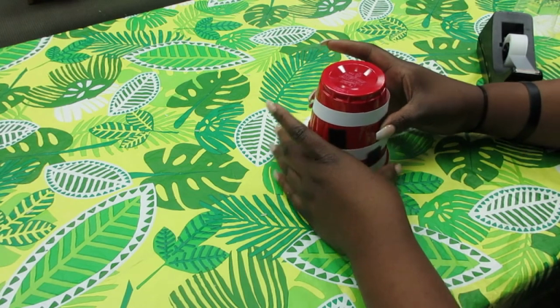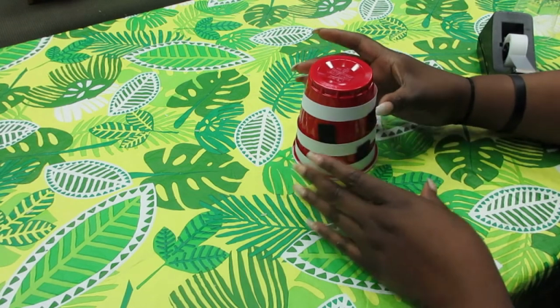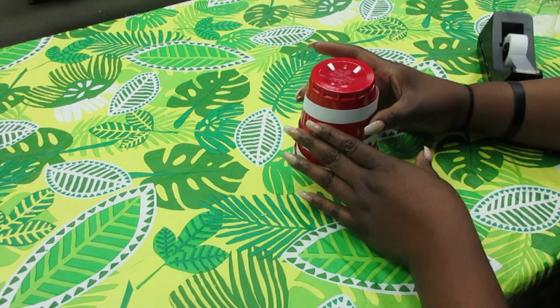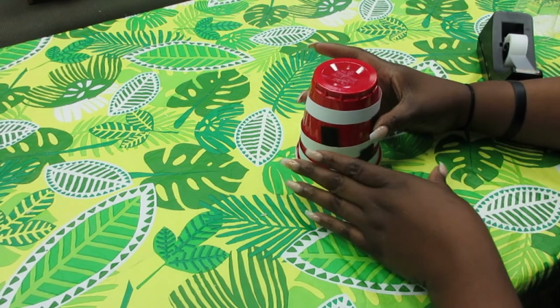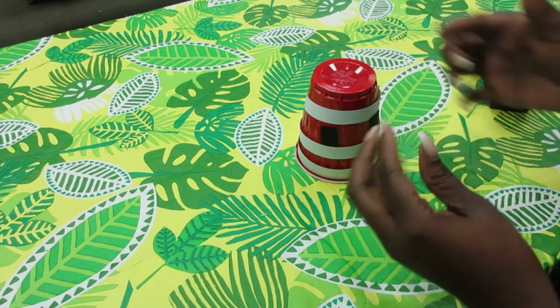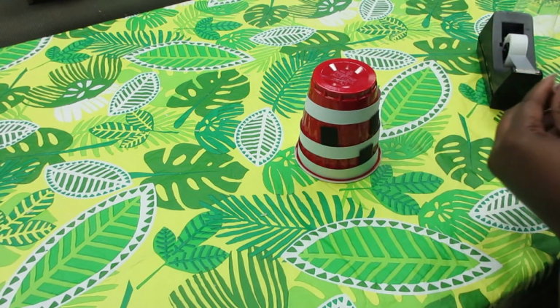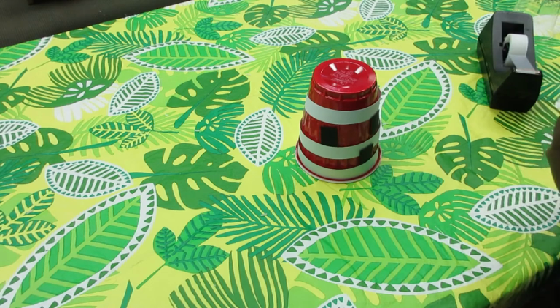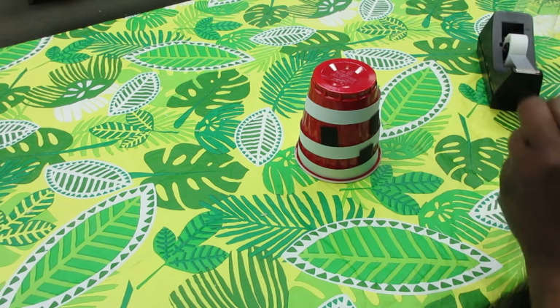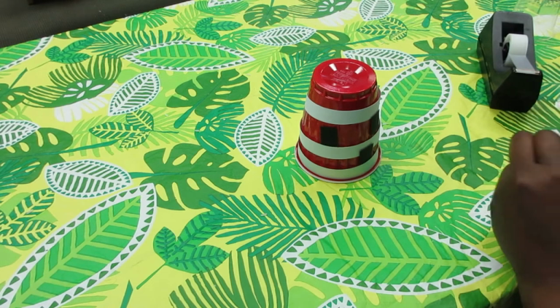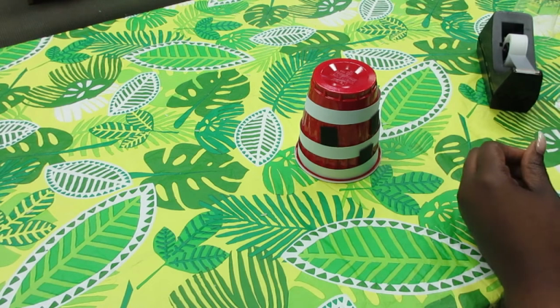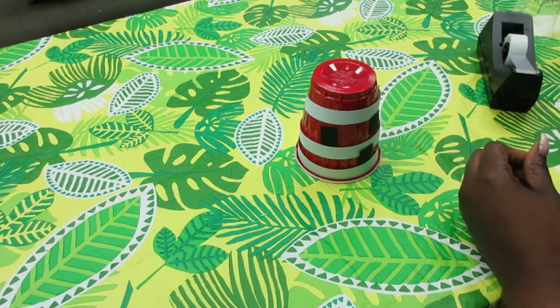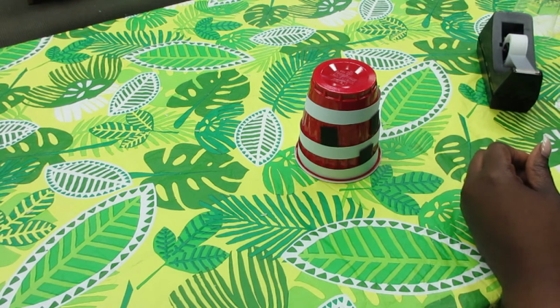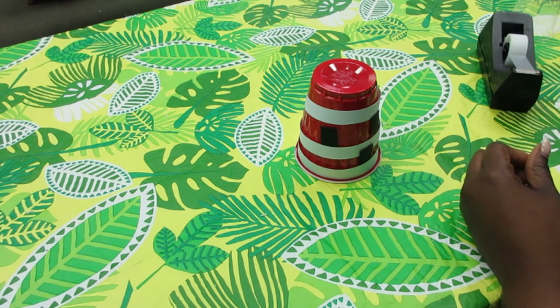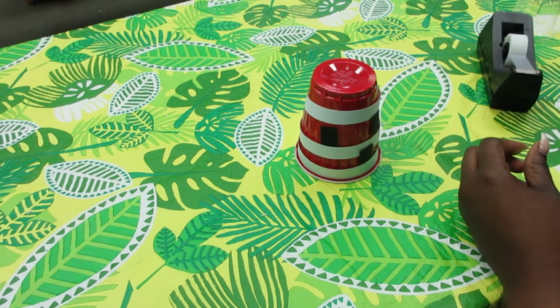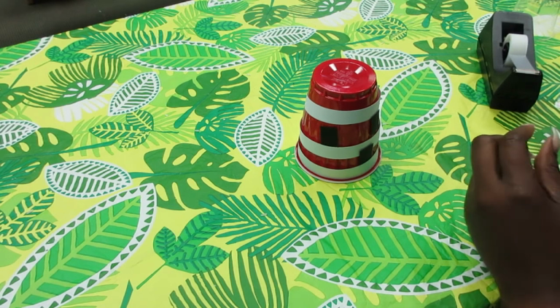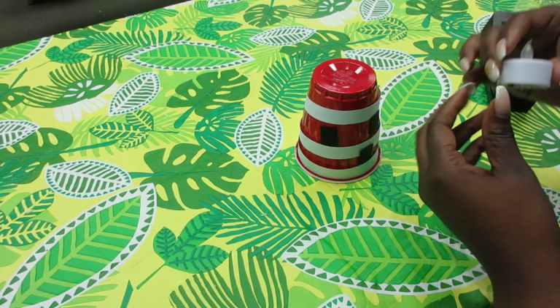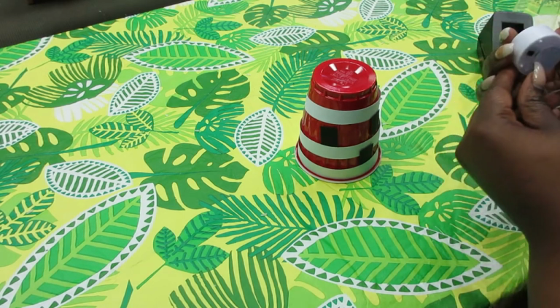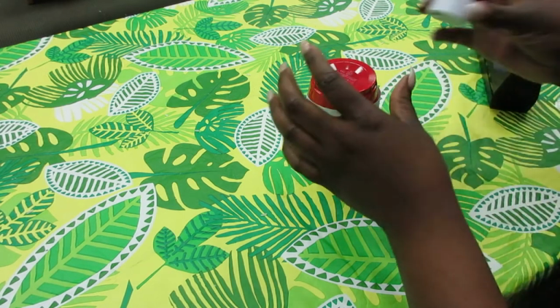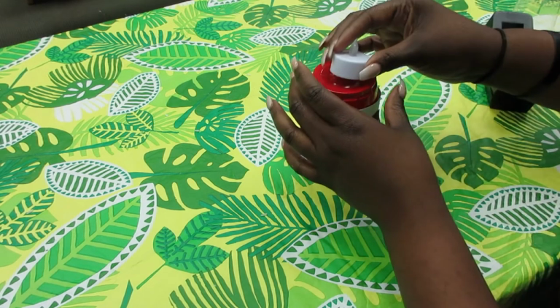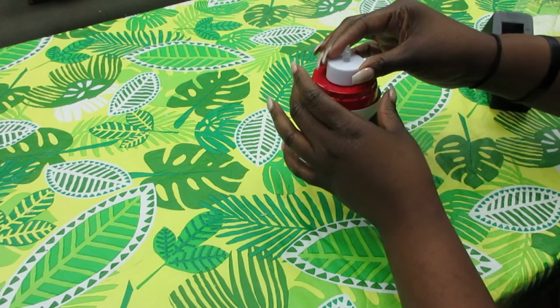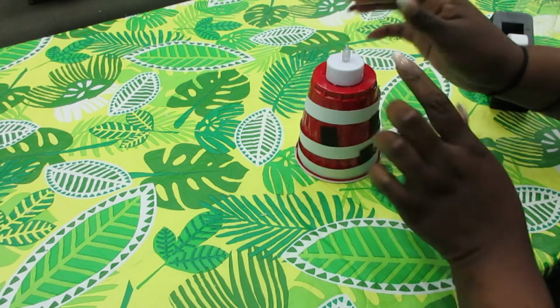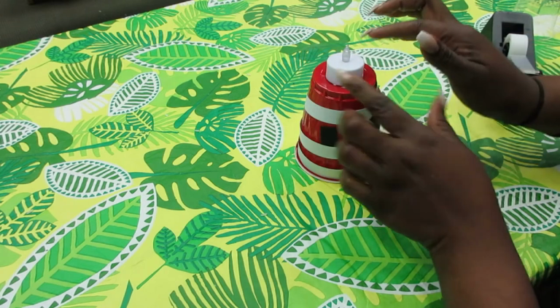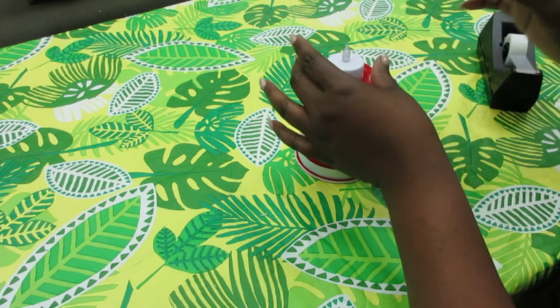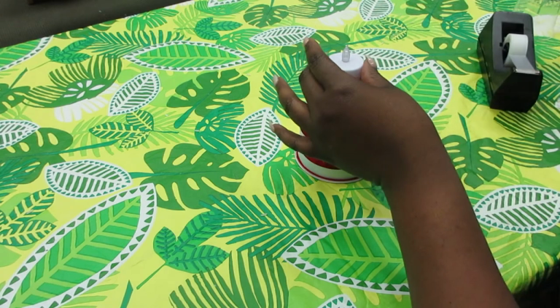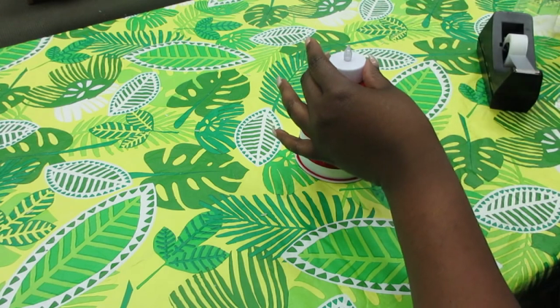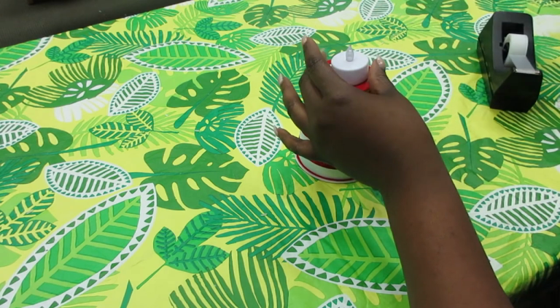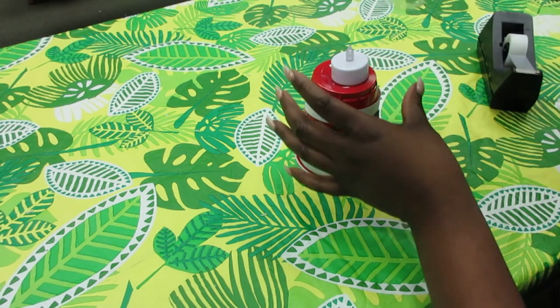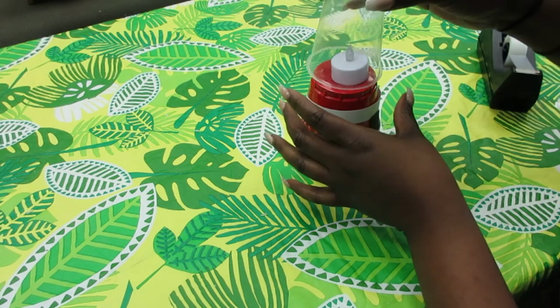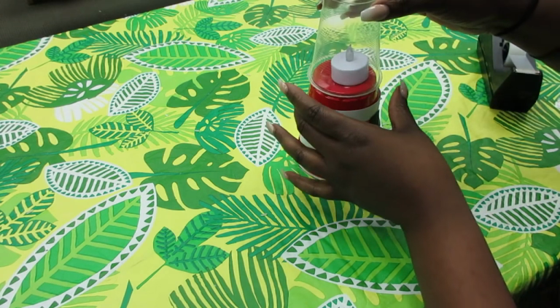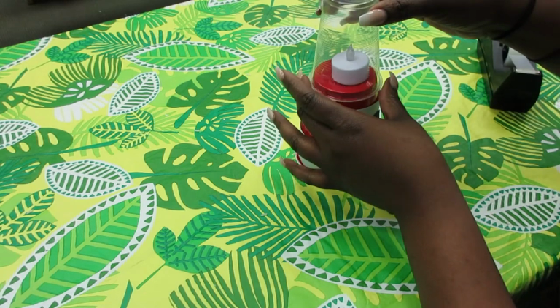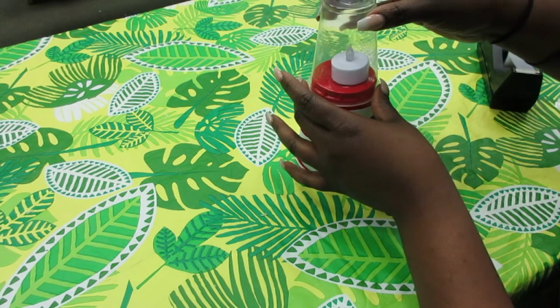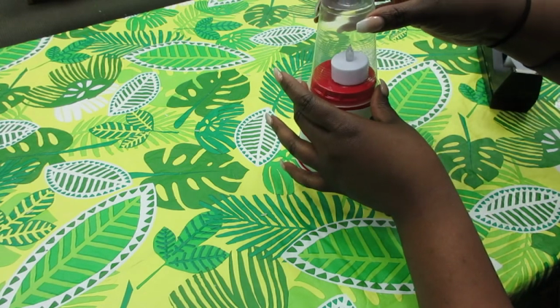Now you have your windows. The next step: you're going to place your tea light on top of your cup with the clear cup on top.